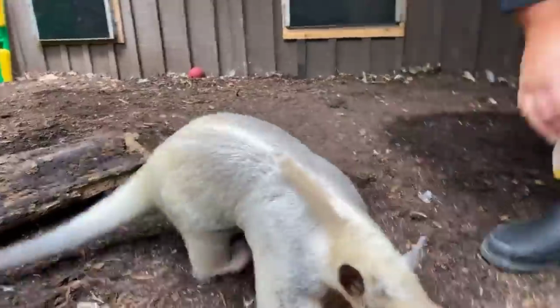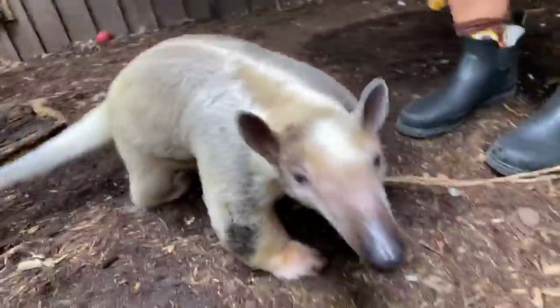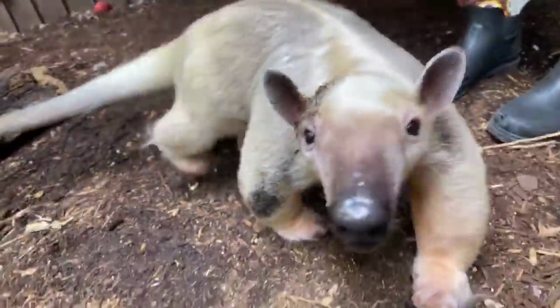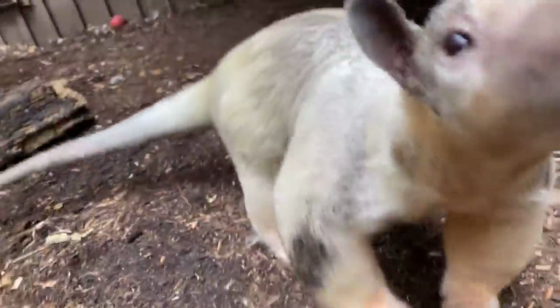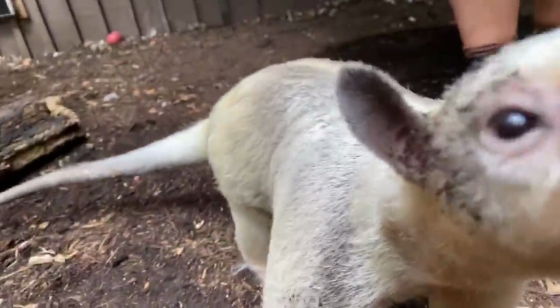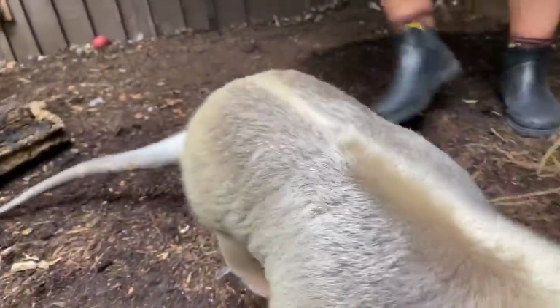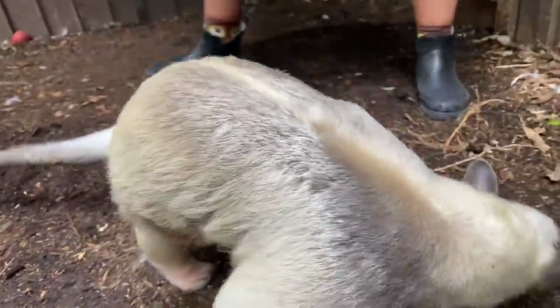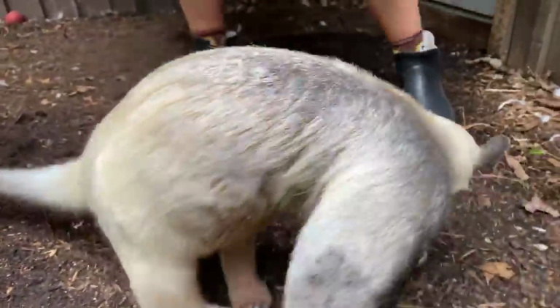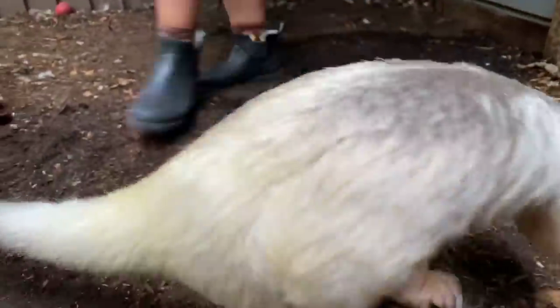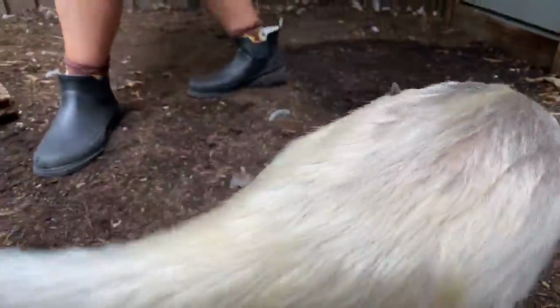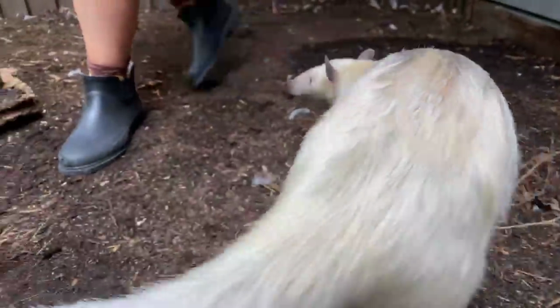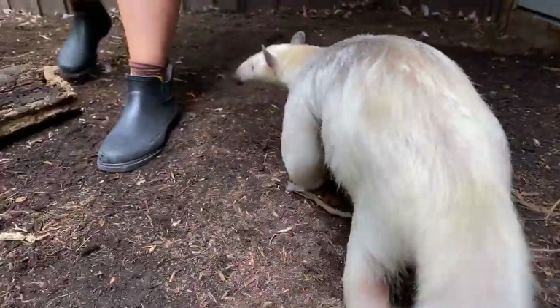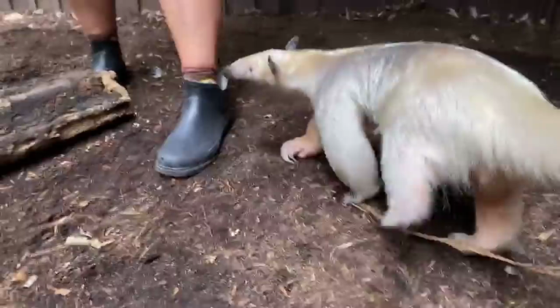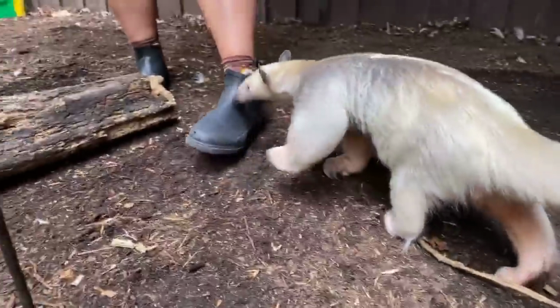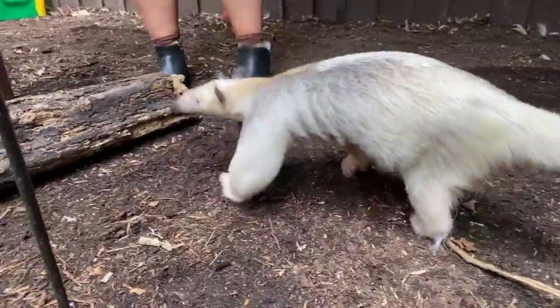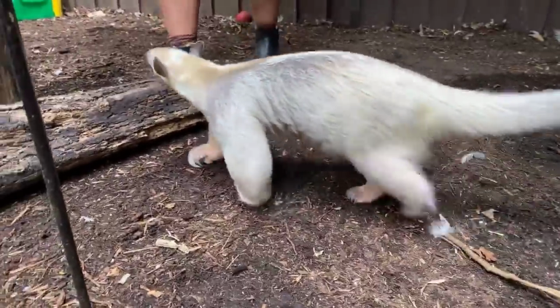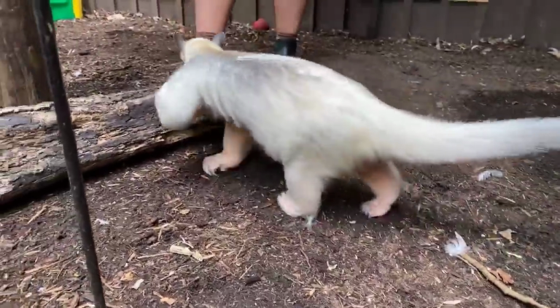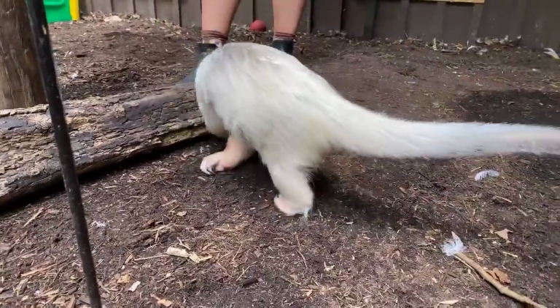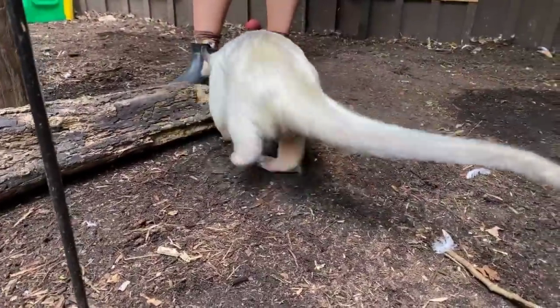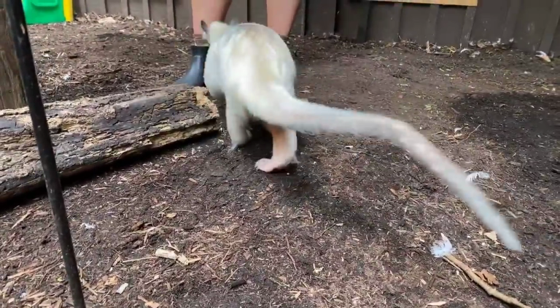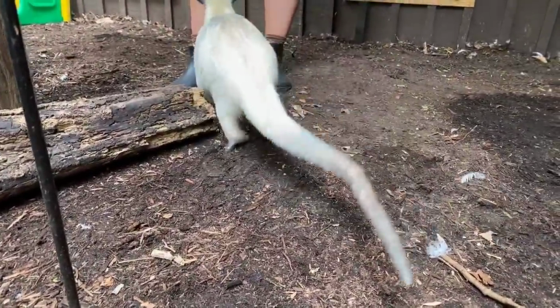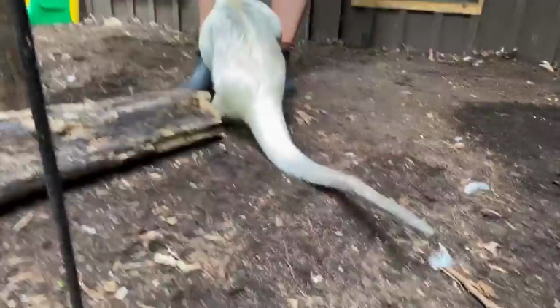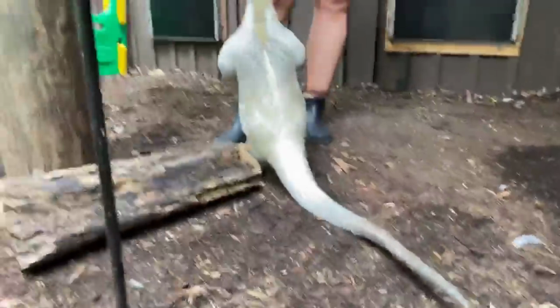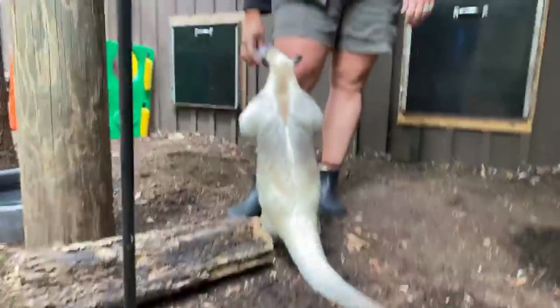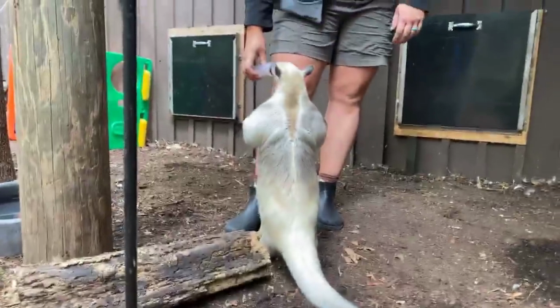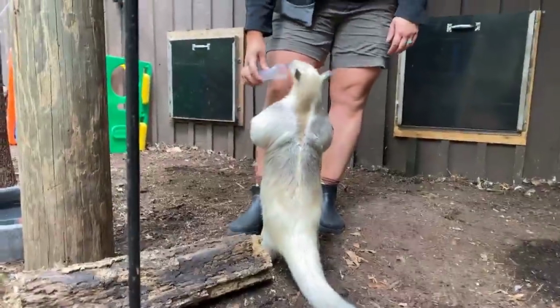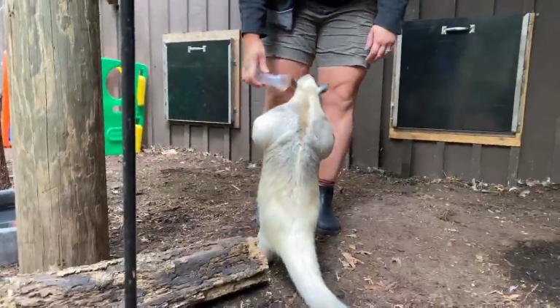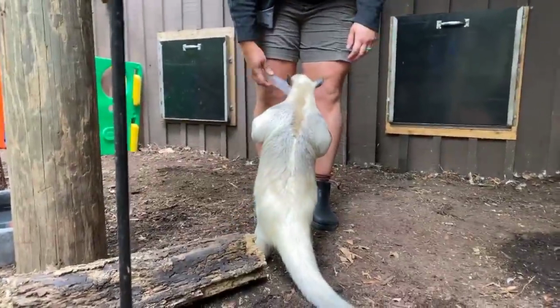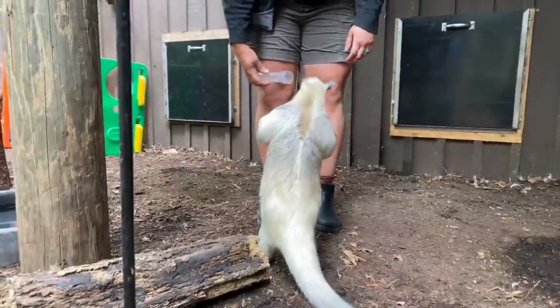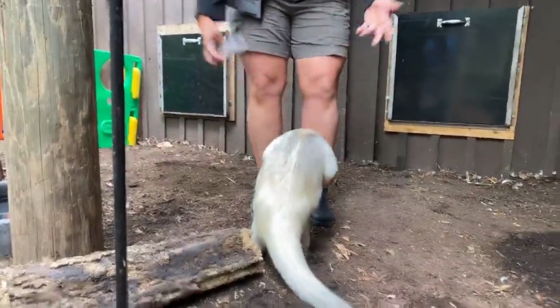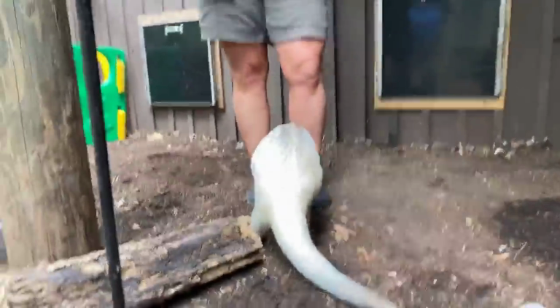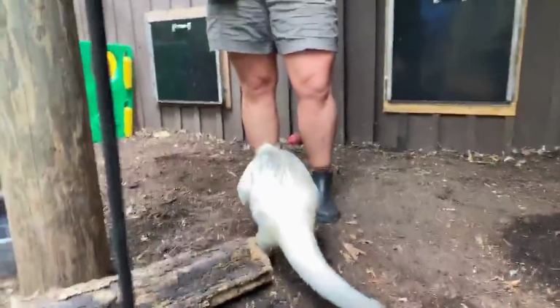Ellie wants to know if they're in danger. That's a really great question. They are least concern in Central and South America, so their numbers are actually doing pretty good.